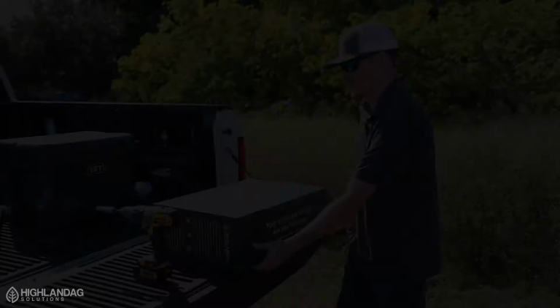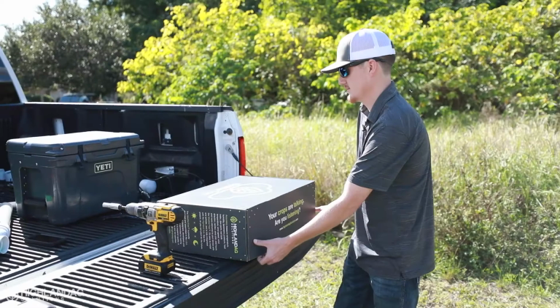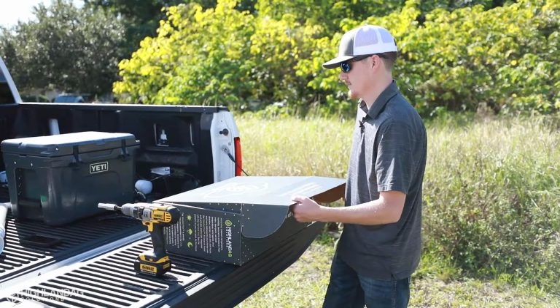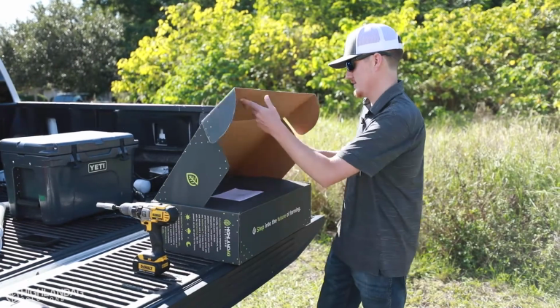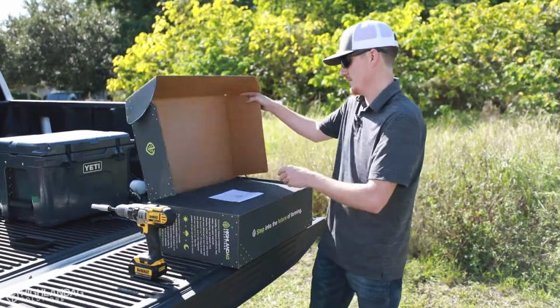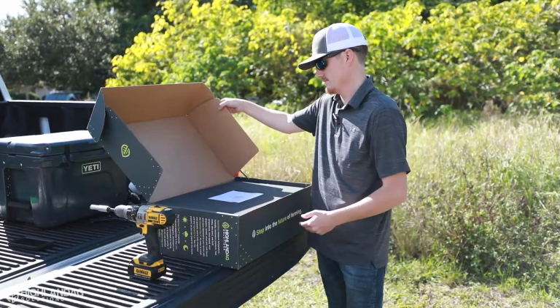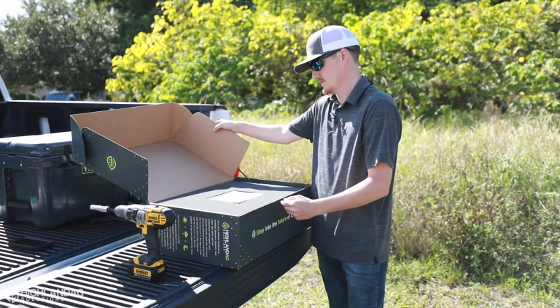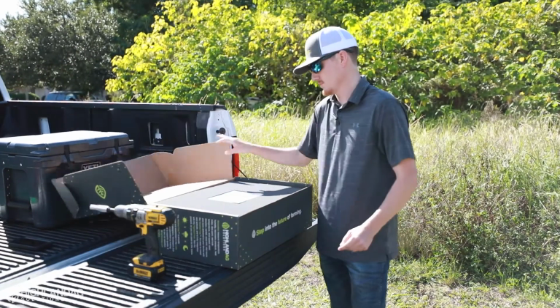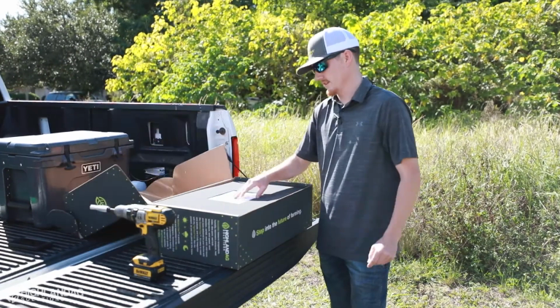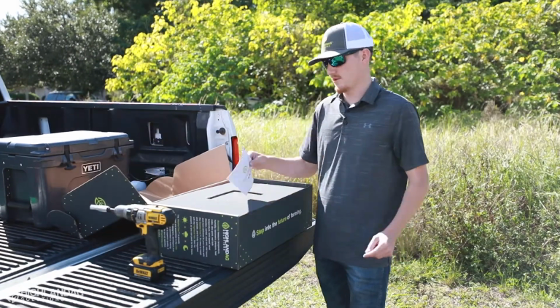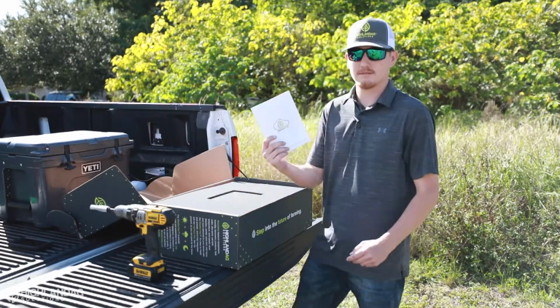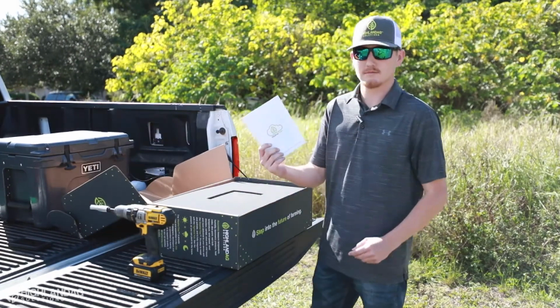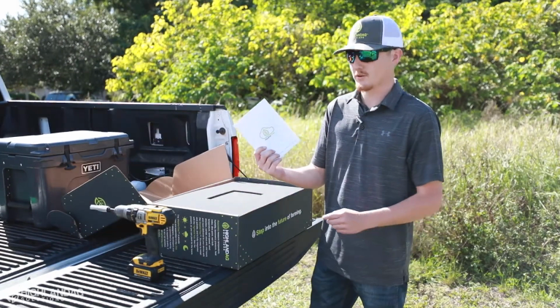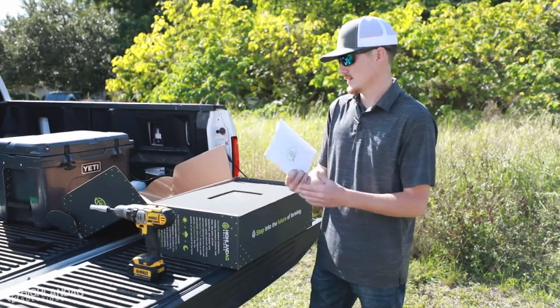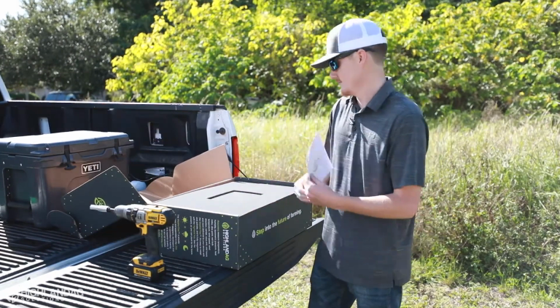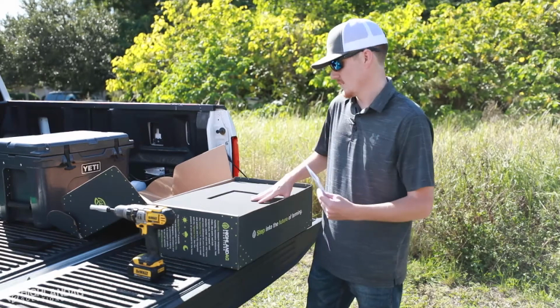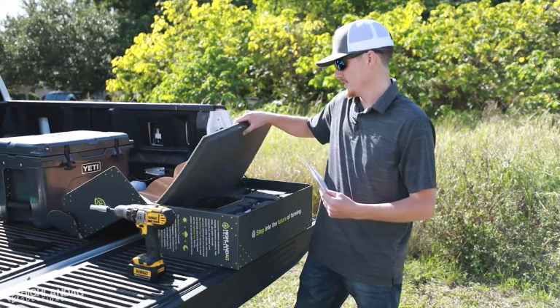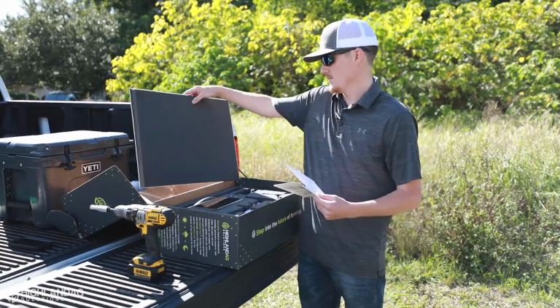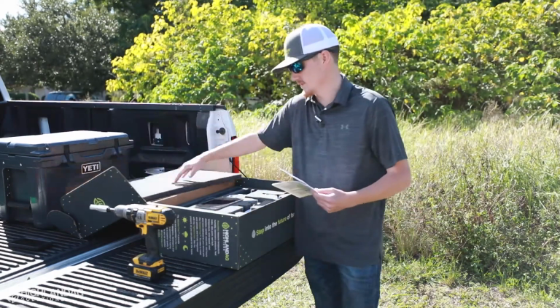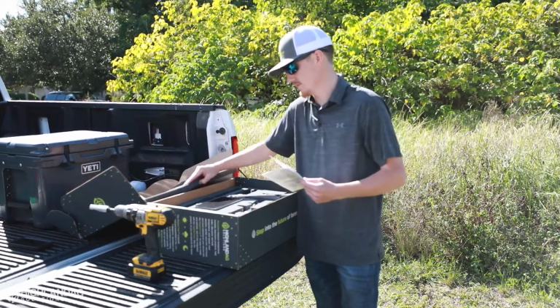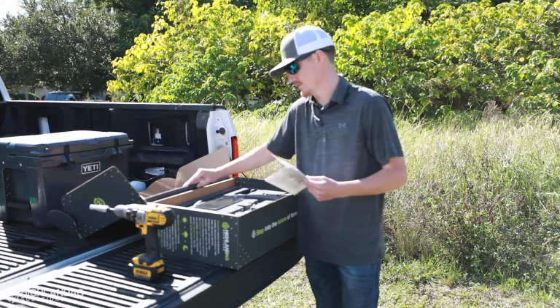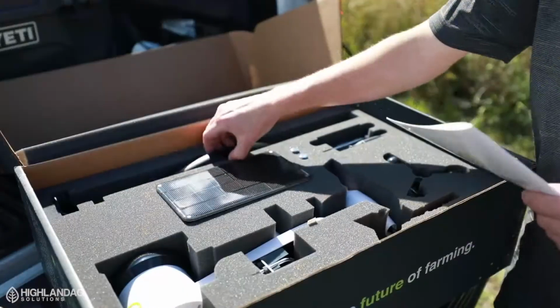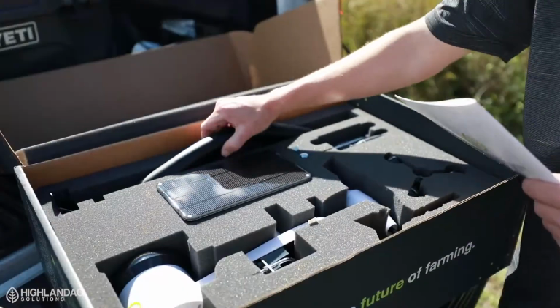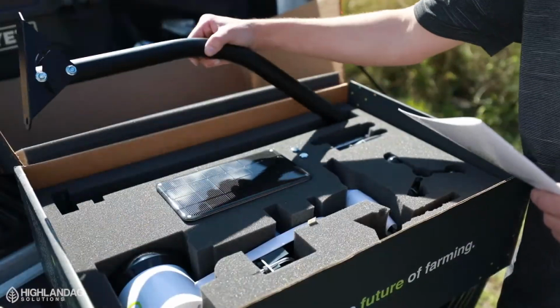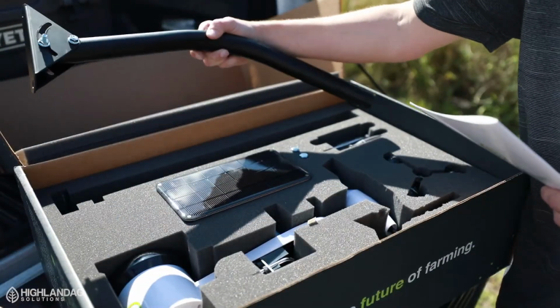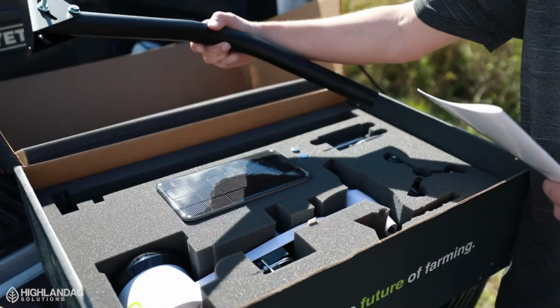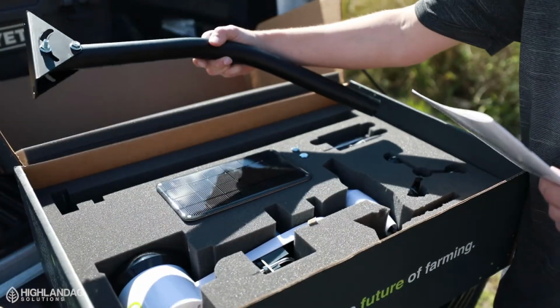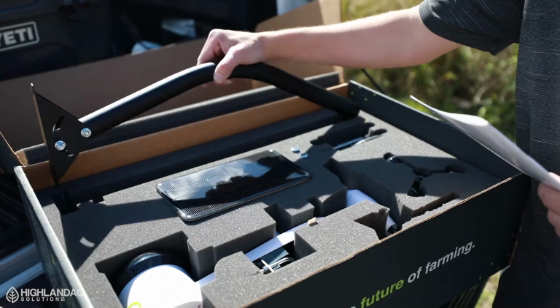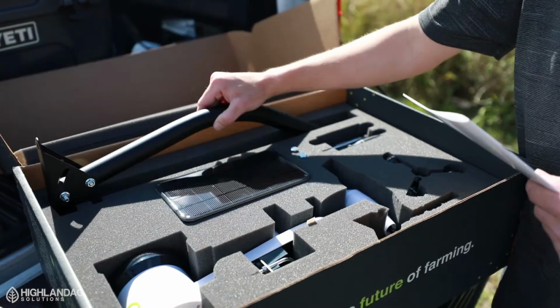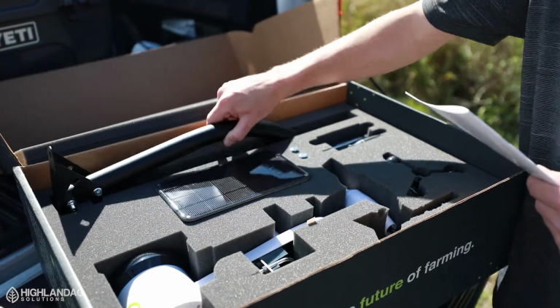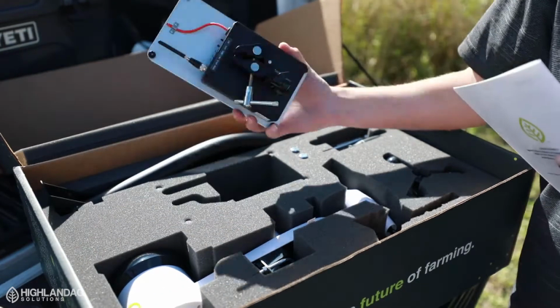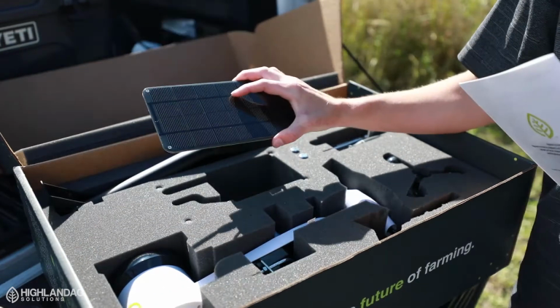So first, when you get the box, you open it up. It comes with an install guide located on the top. Underneath the foam is the weather station. Here we have the mounting pole that the weather station mounts on, and we have the solar panel.